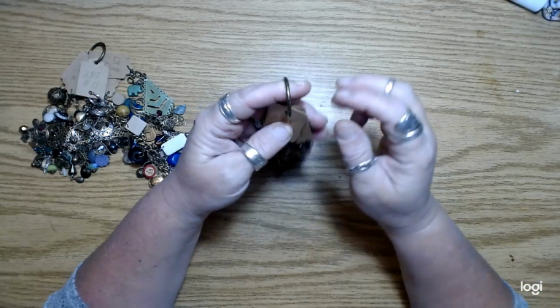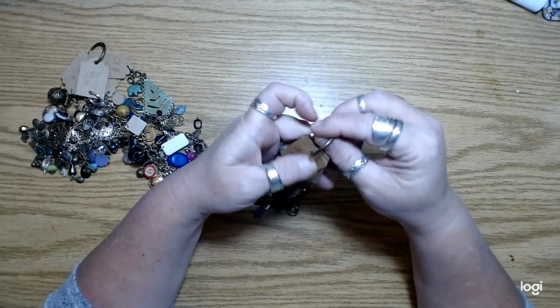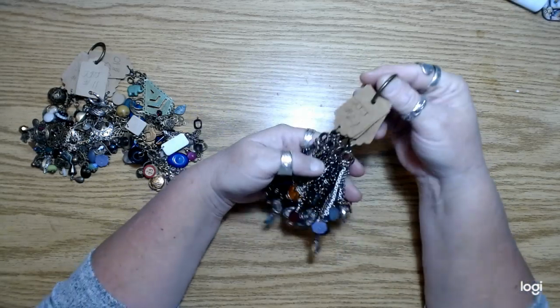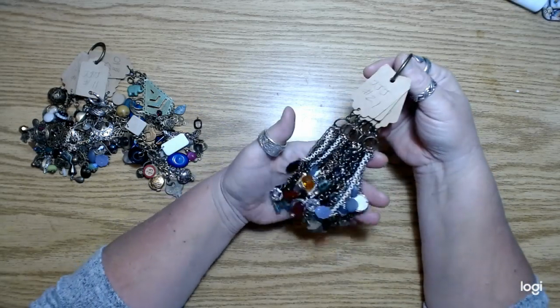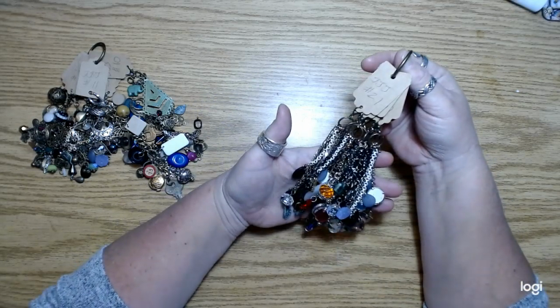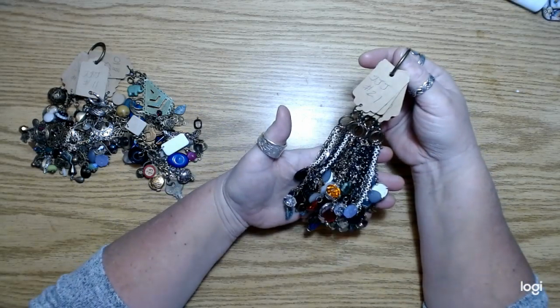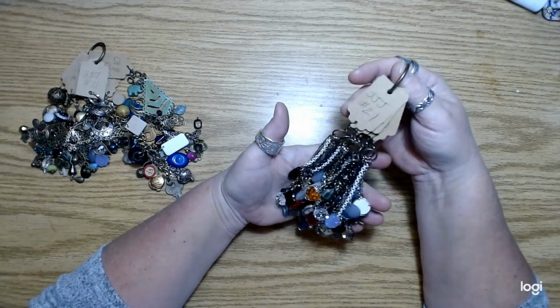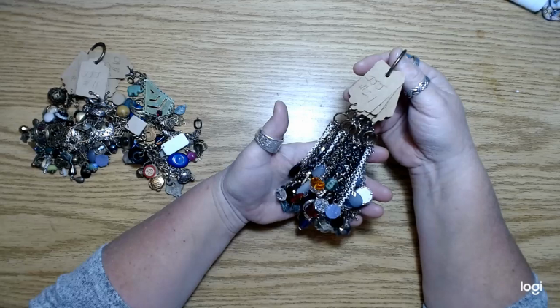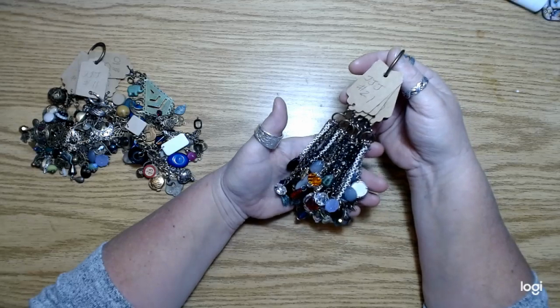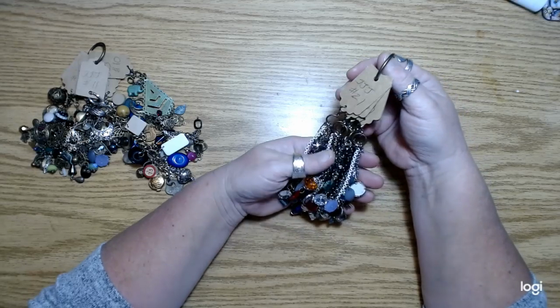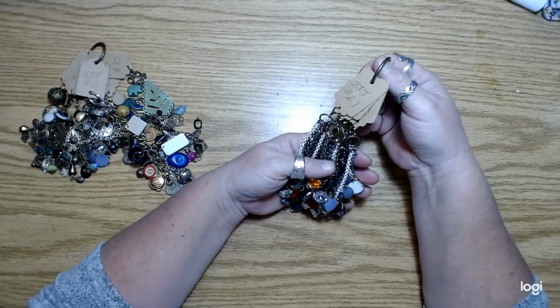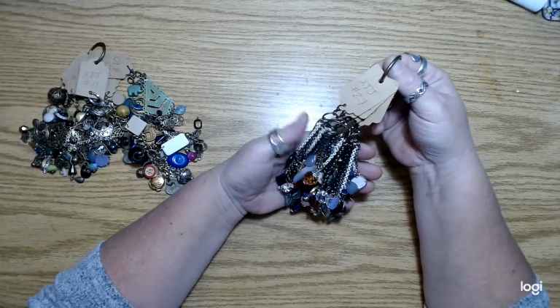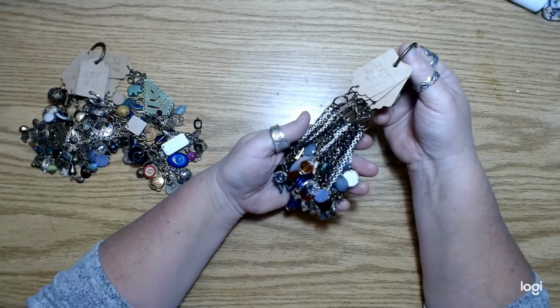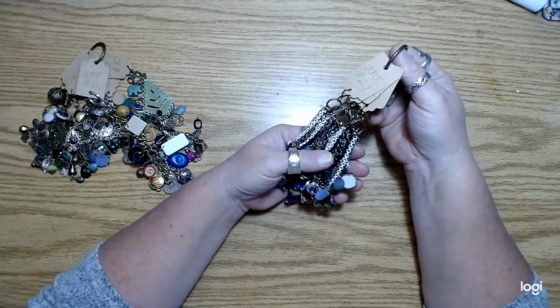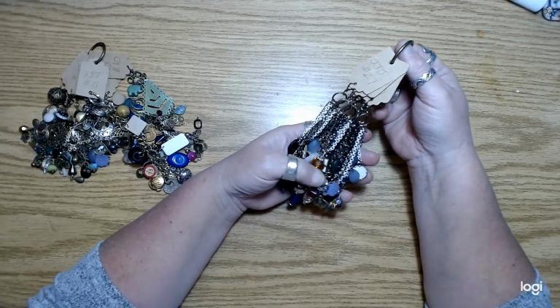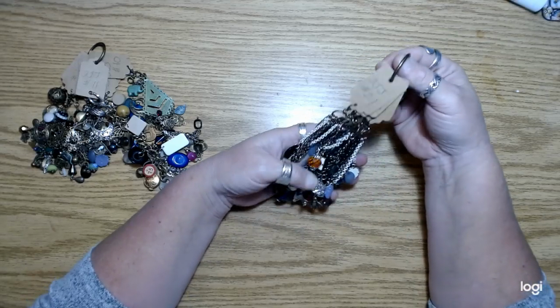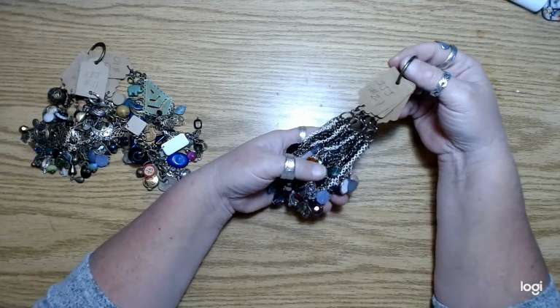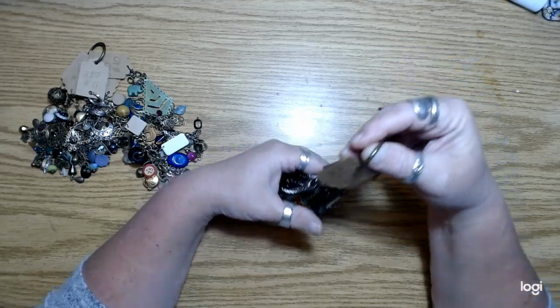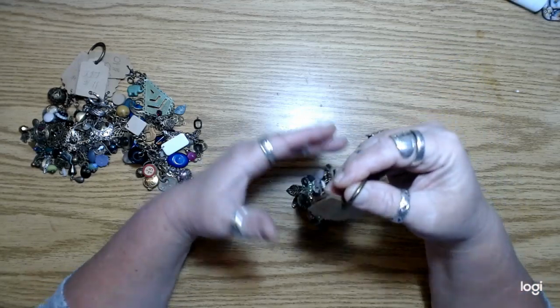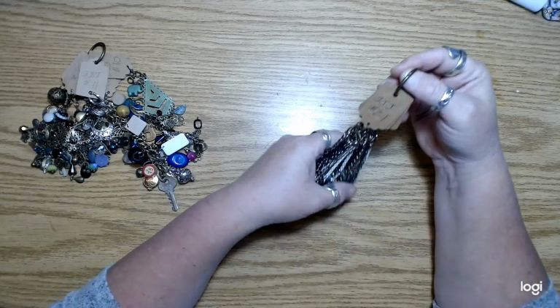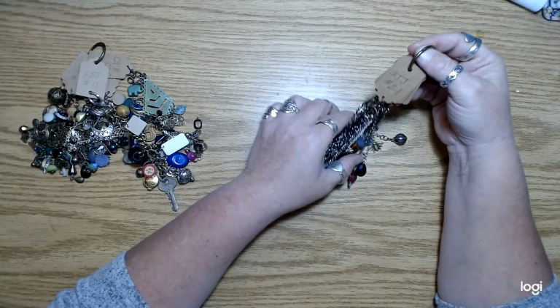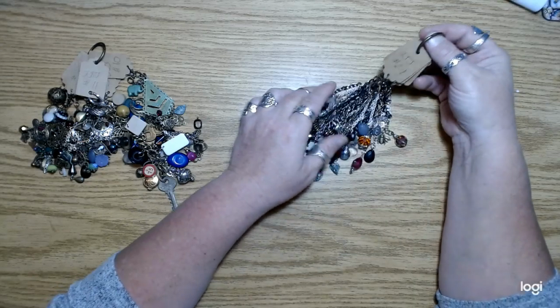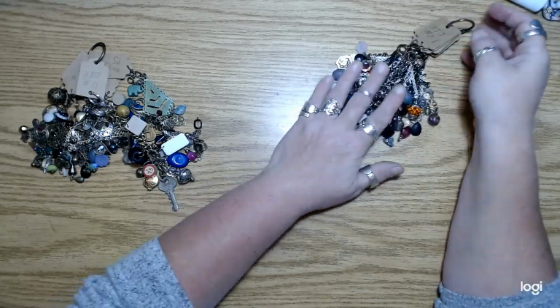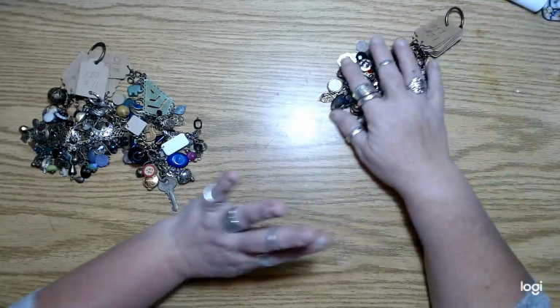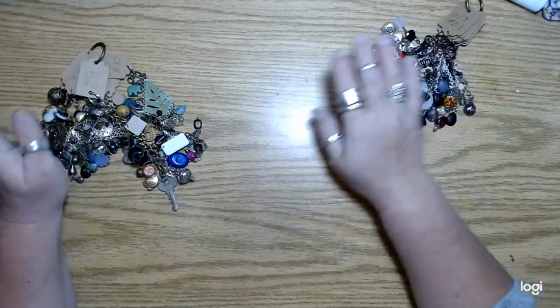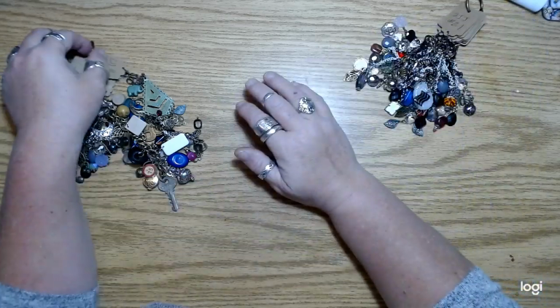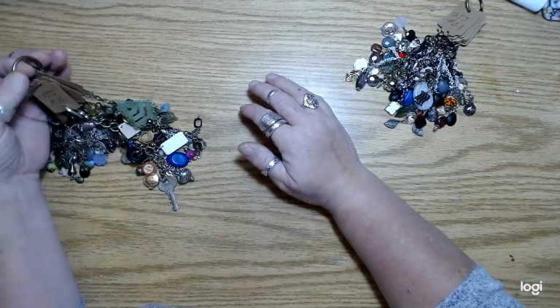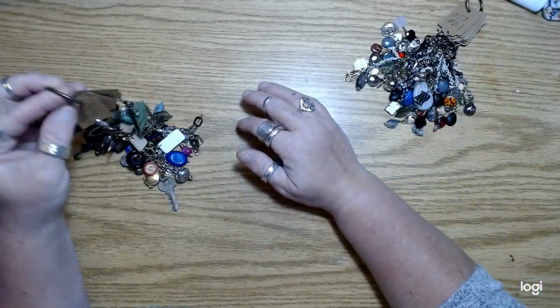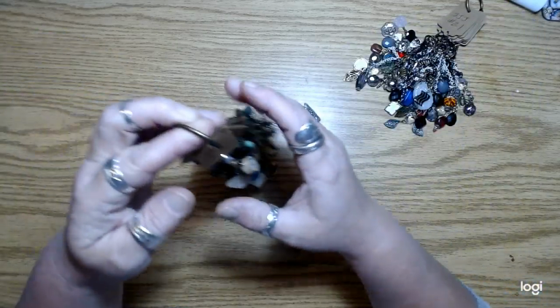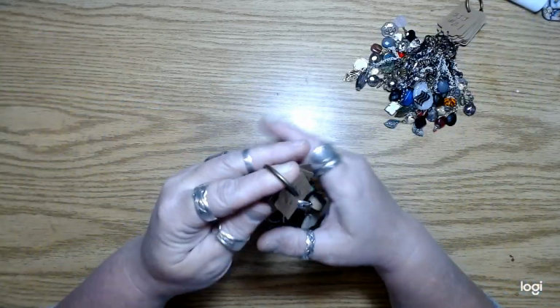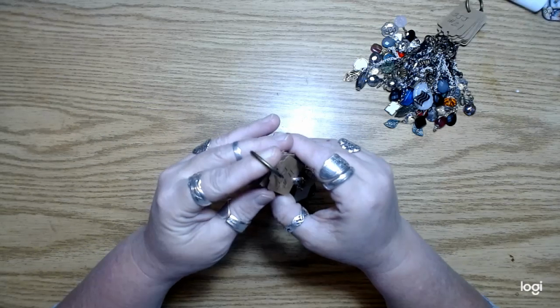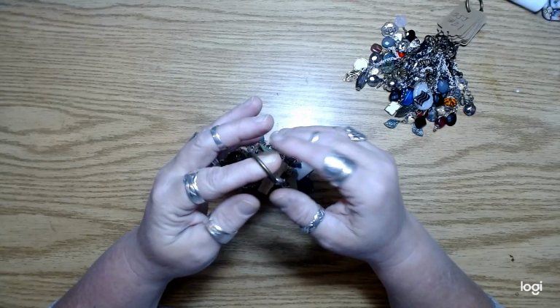If anybody would like a video just kind of showing how I went about making these, I can do that. I'm going to do the chandelier one too. I've just had a lot on my plate — I've got some shipping stuff that I need to get done.